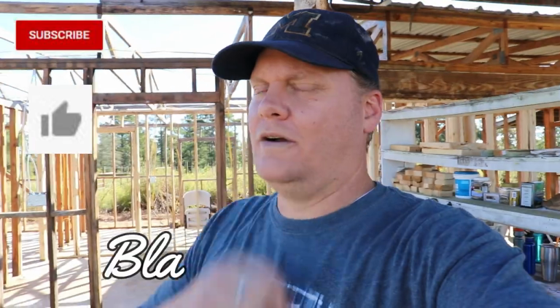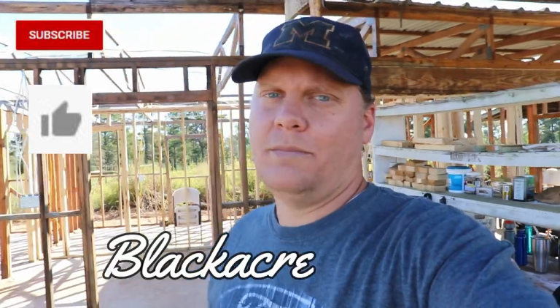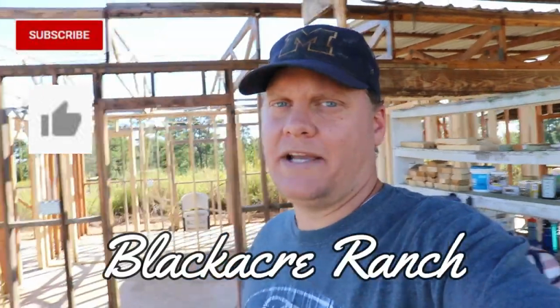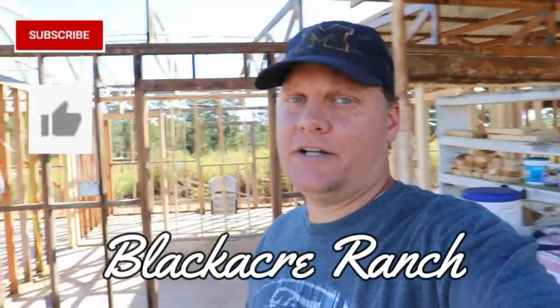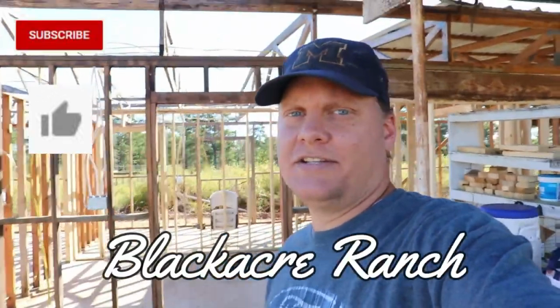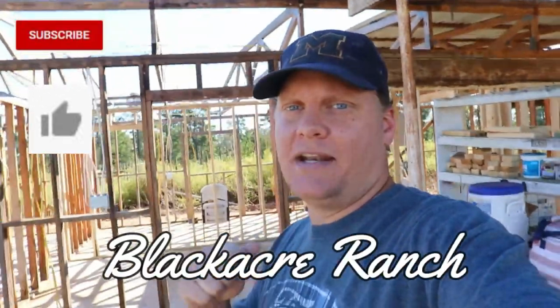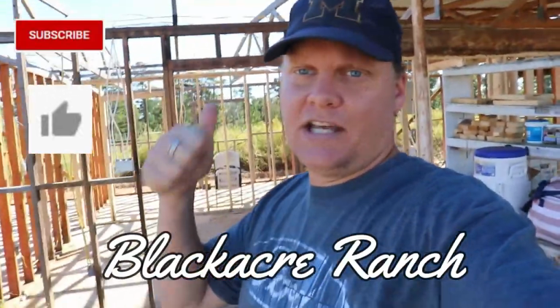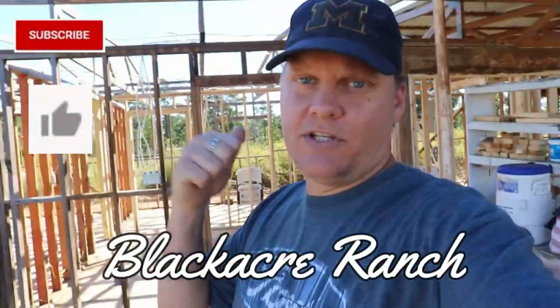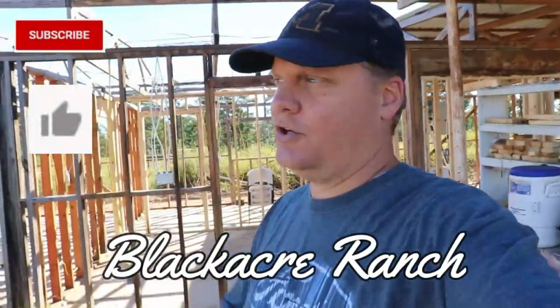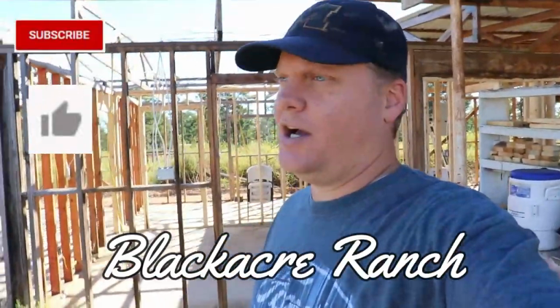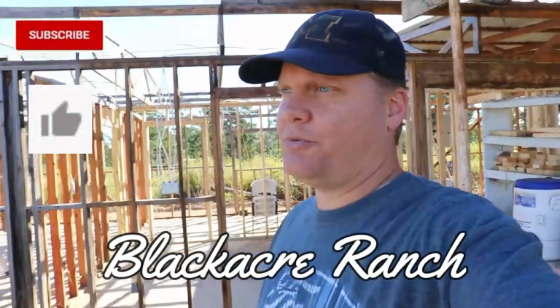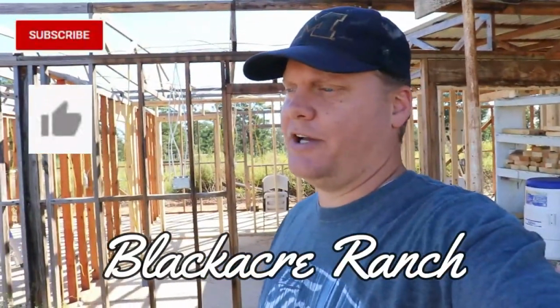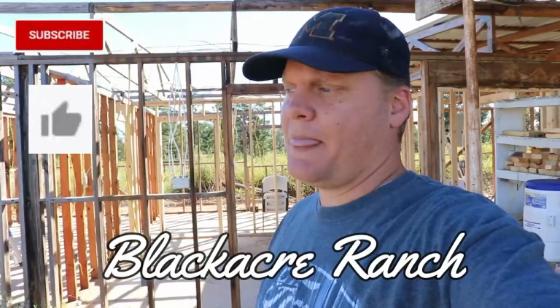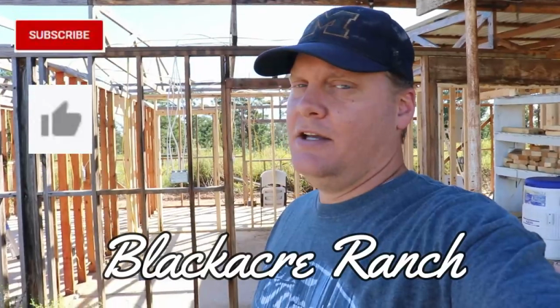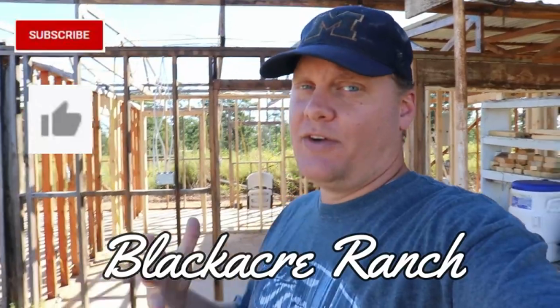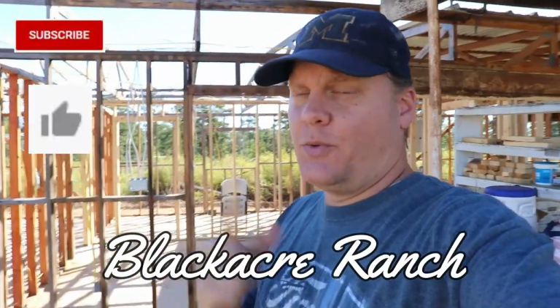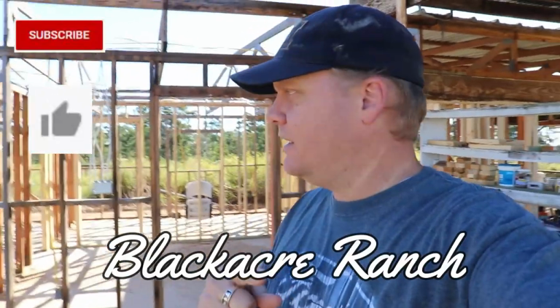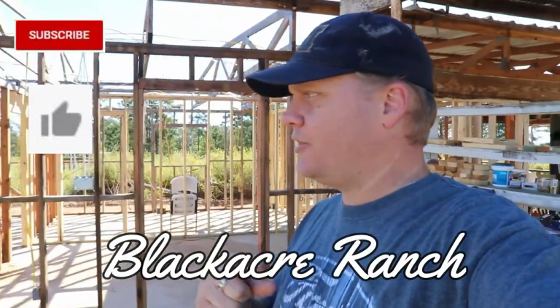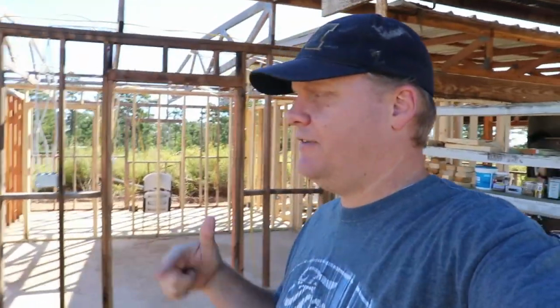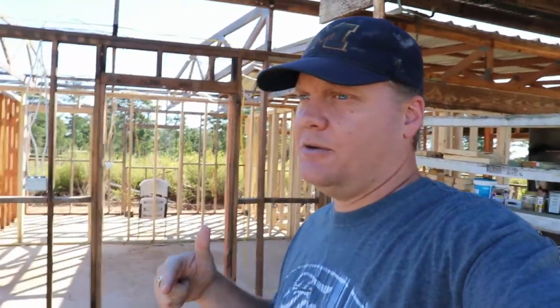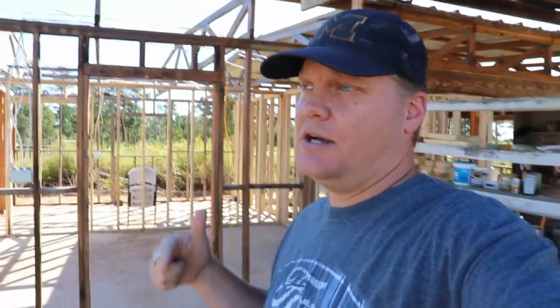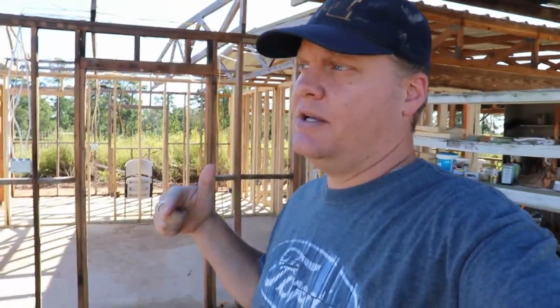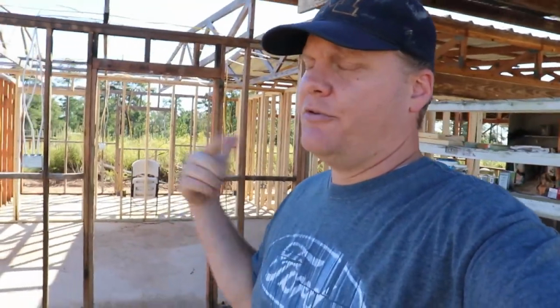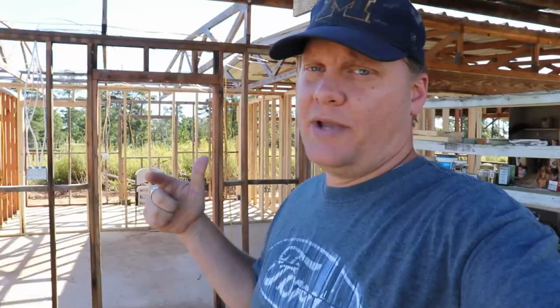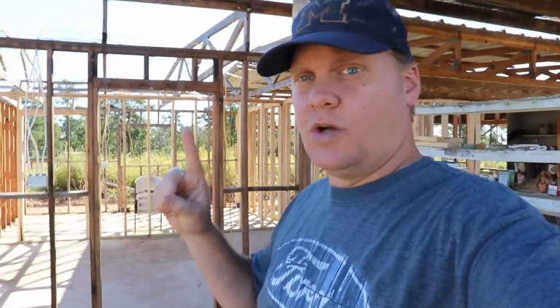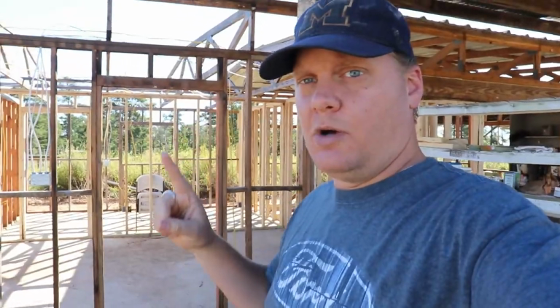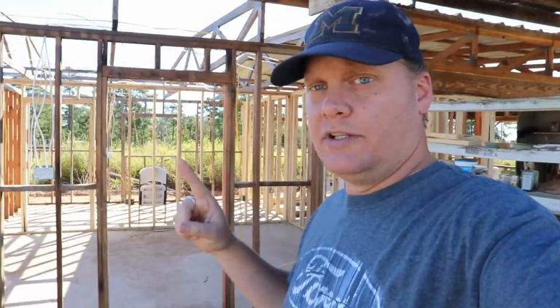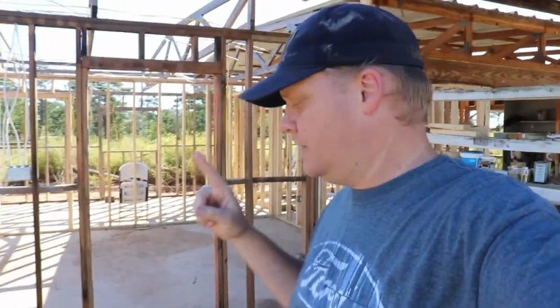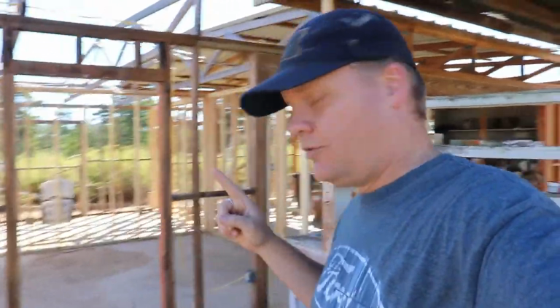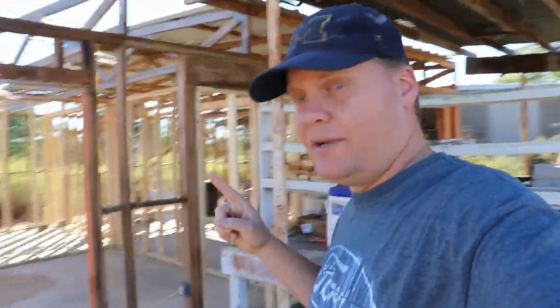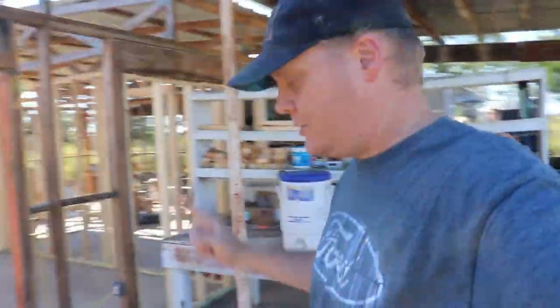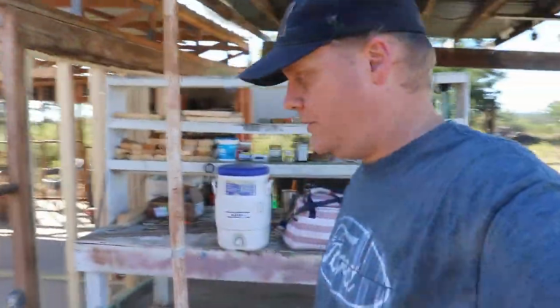Welcome back to Black Acre Ranch. This is an update on the demo of this garage and its progress. We've gotten actually quite a bit done since our last video.